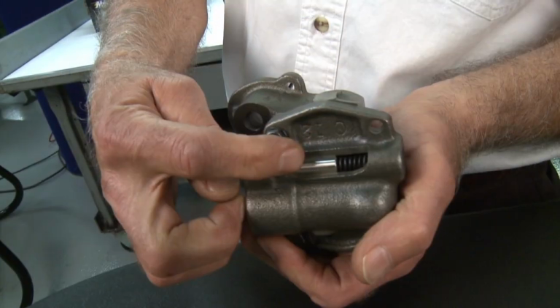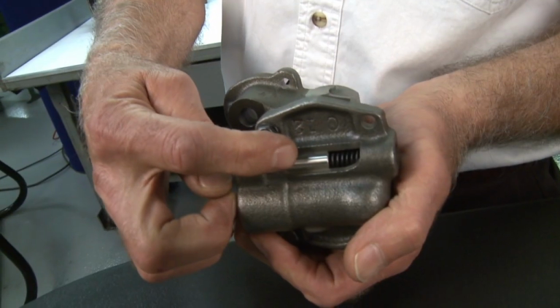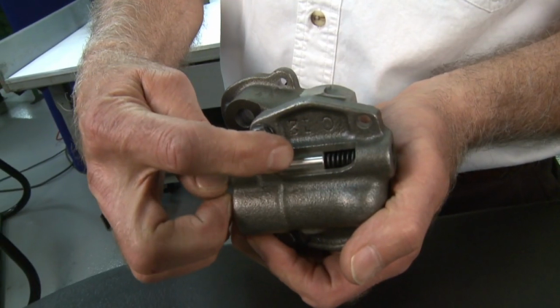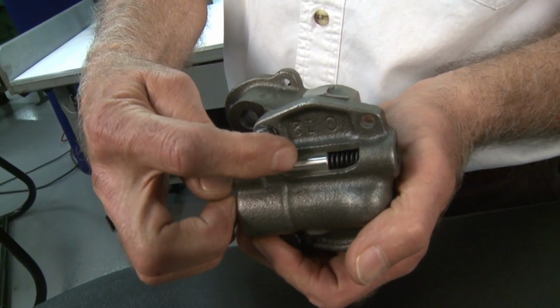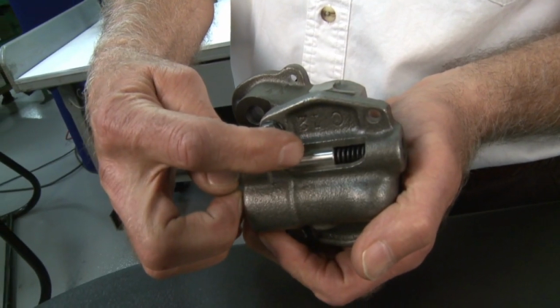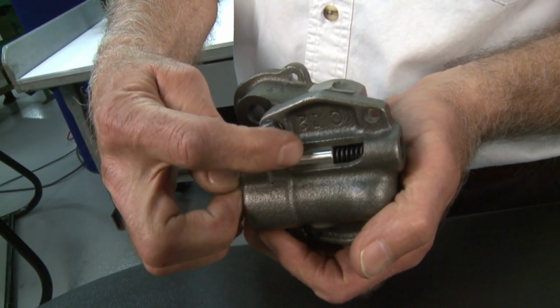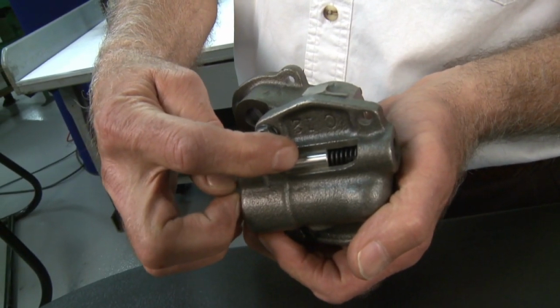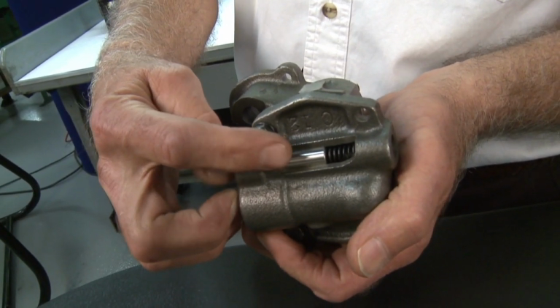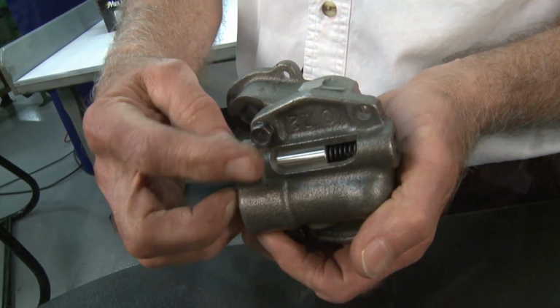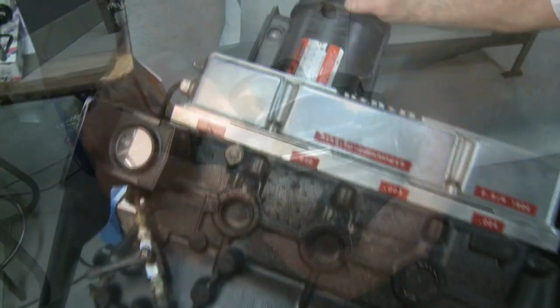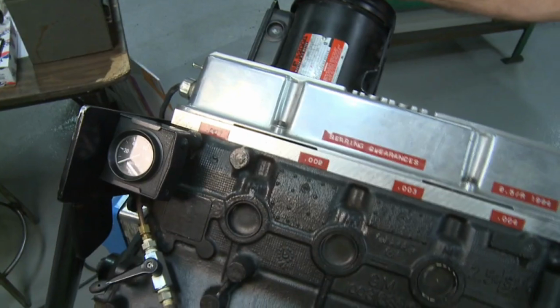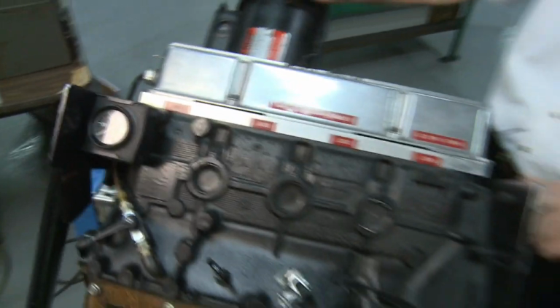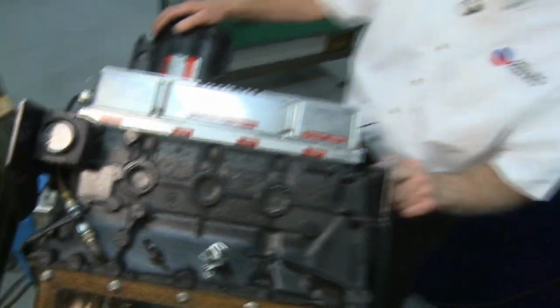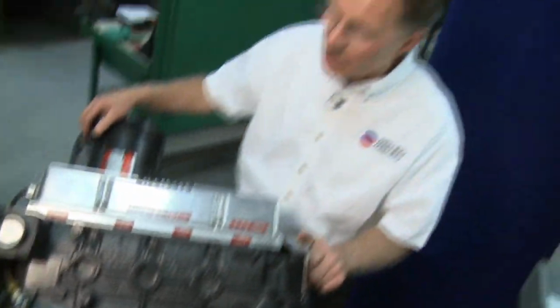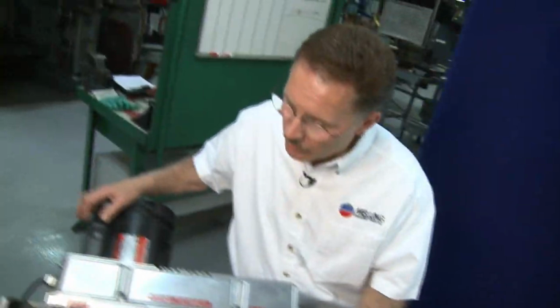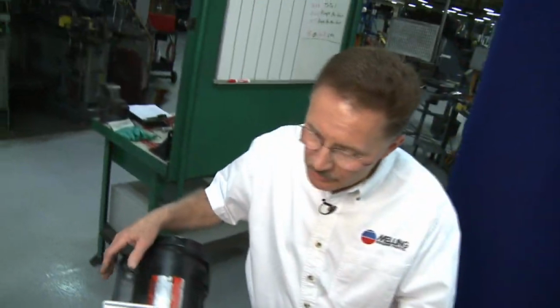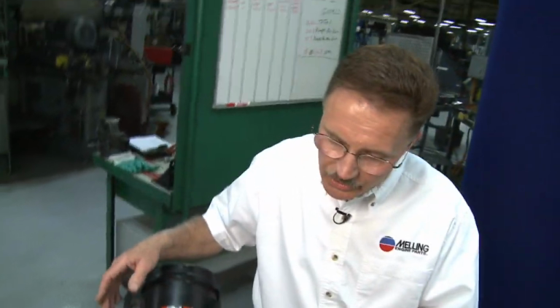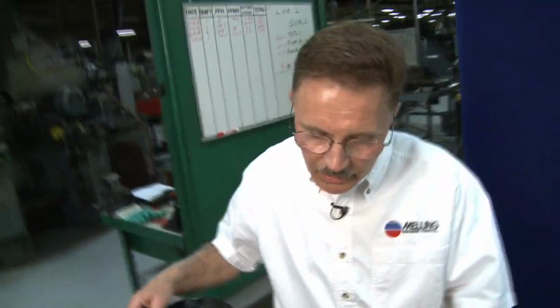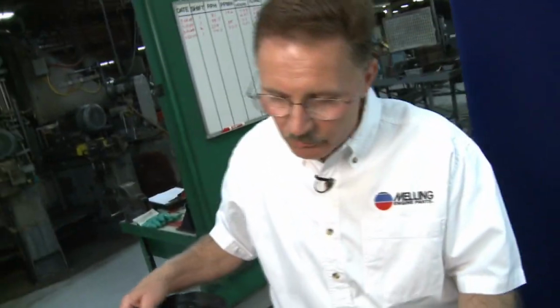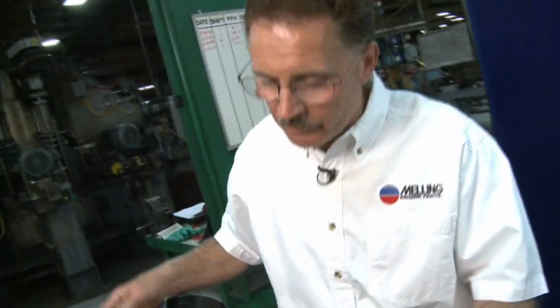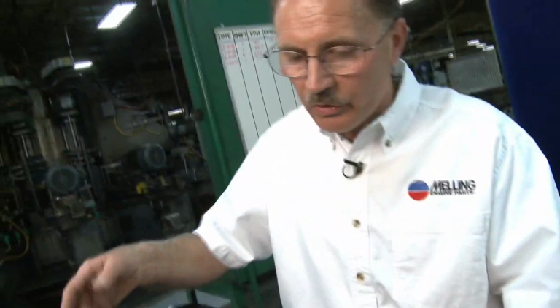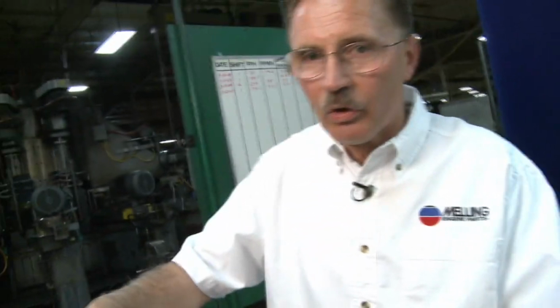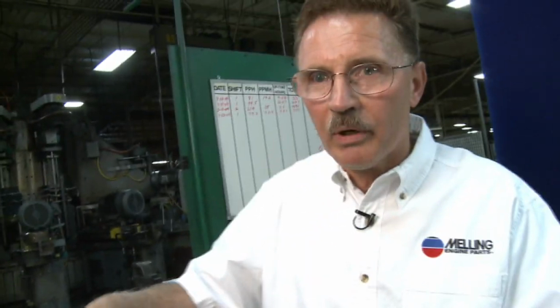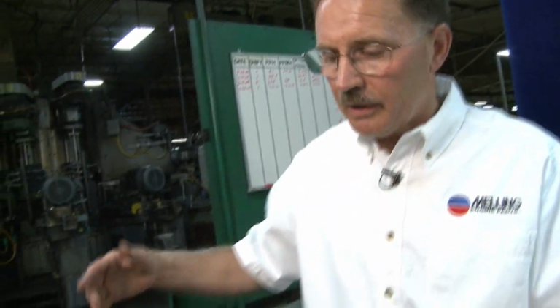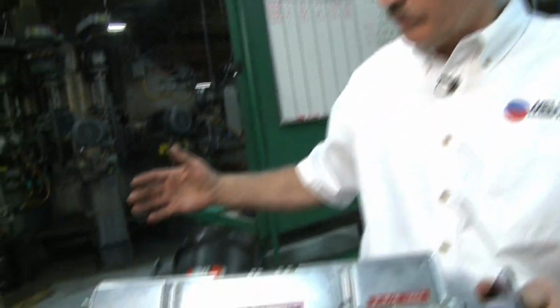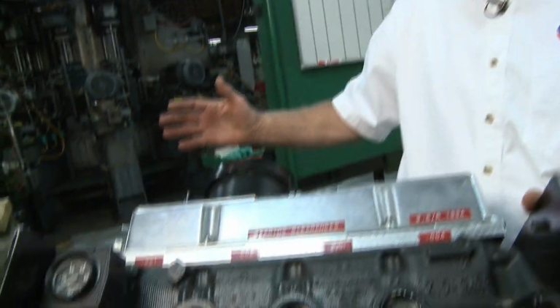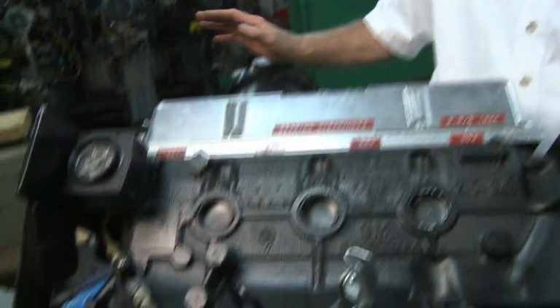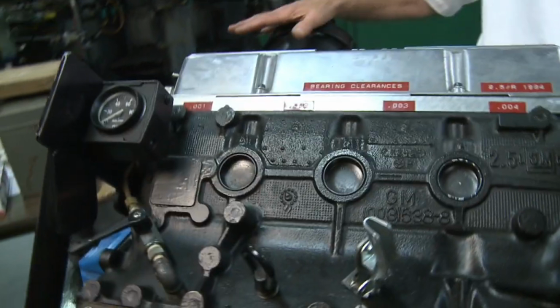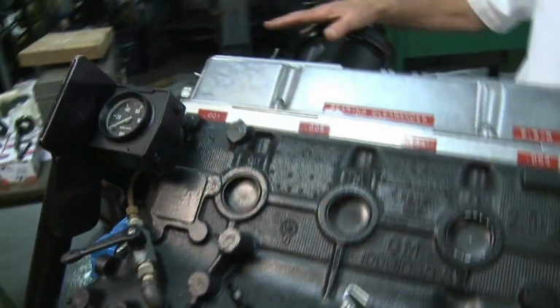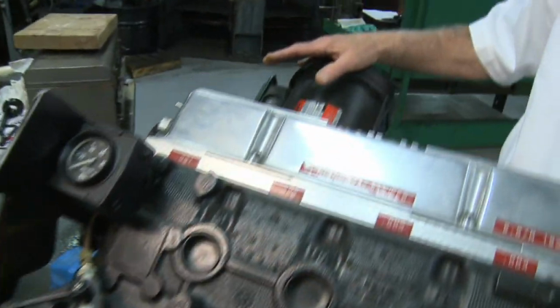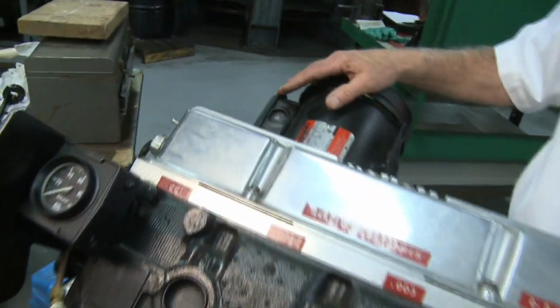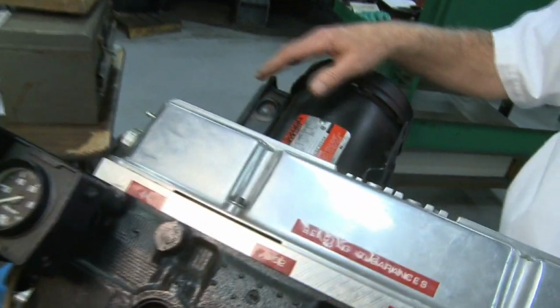The pressure is regulated by the valve in the pump. What we have here is a GM four-cylinder engine, and what we've done is put an oil pump in it, with an electric motor driving the oil pump.